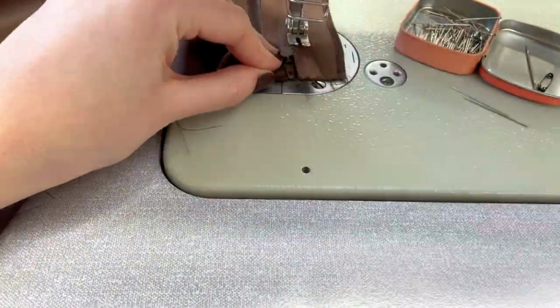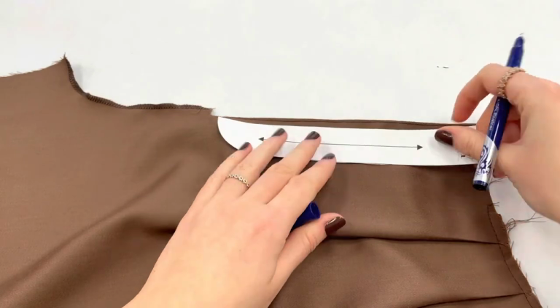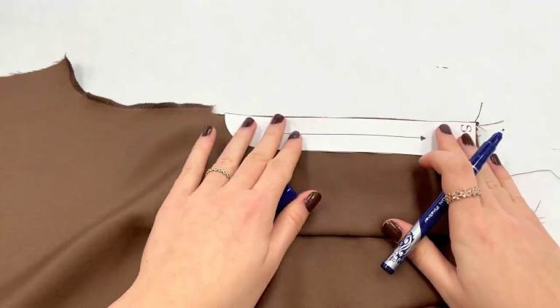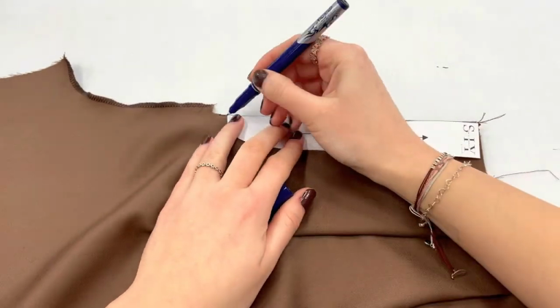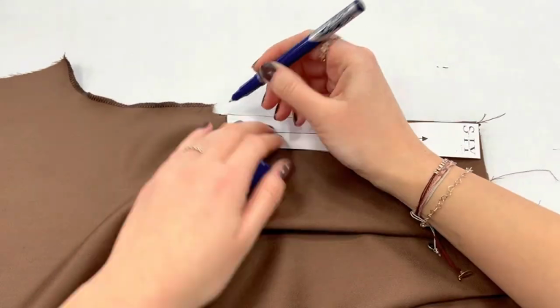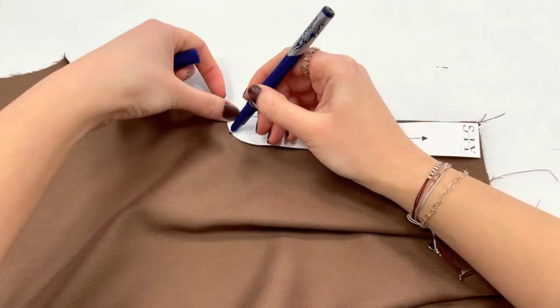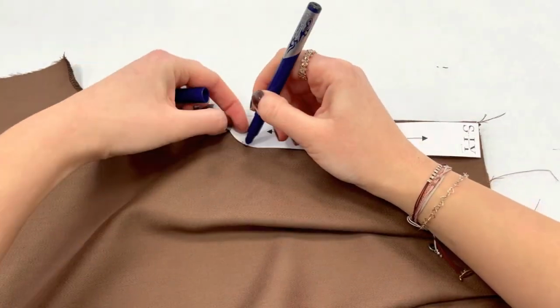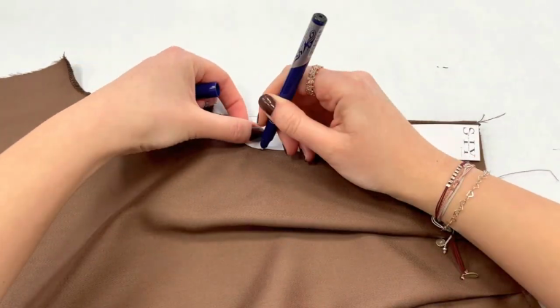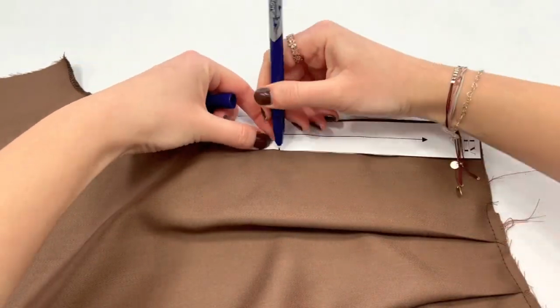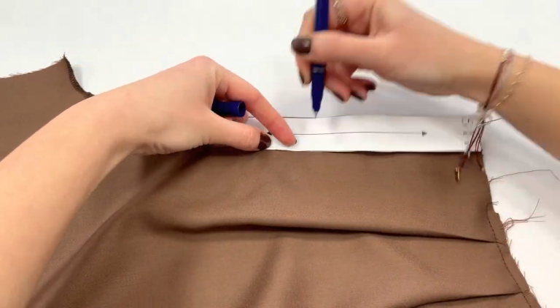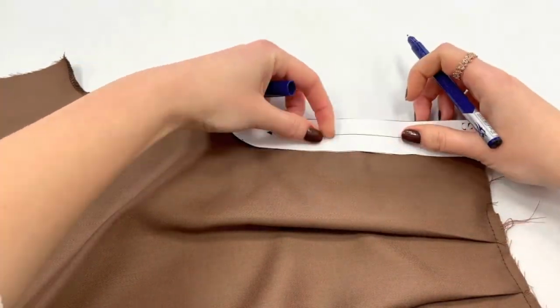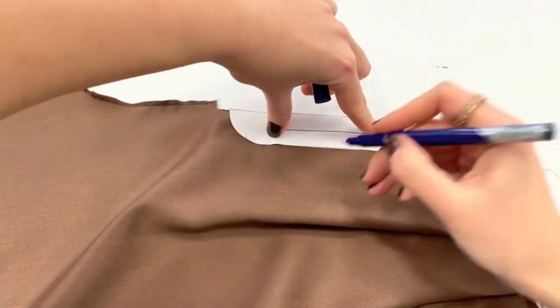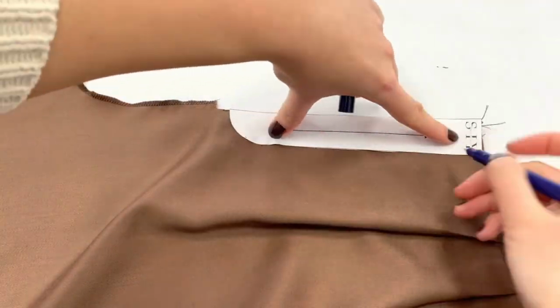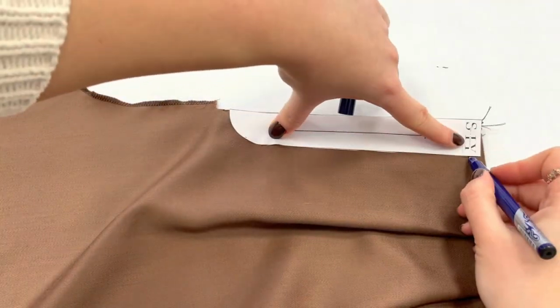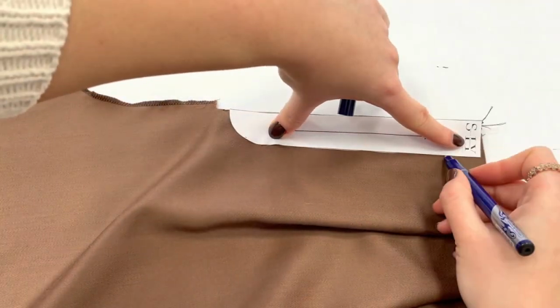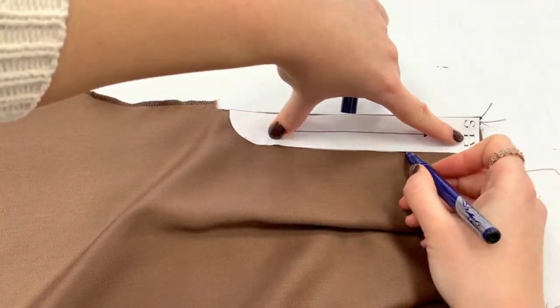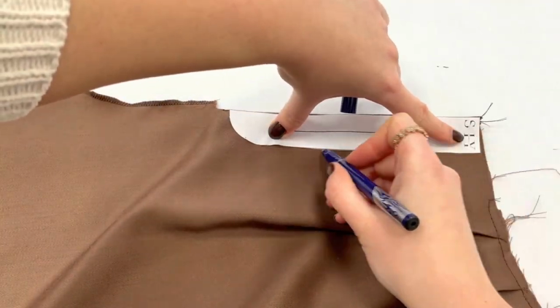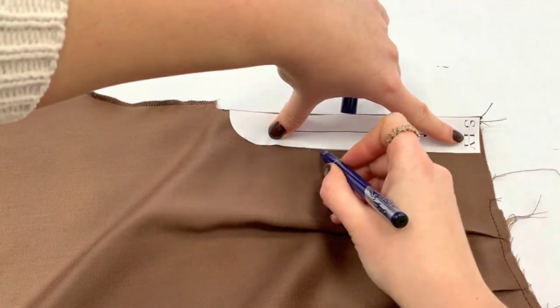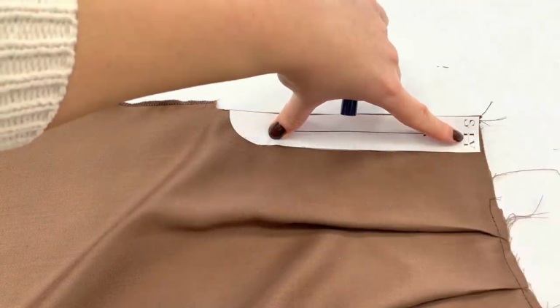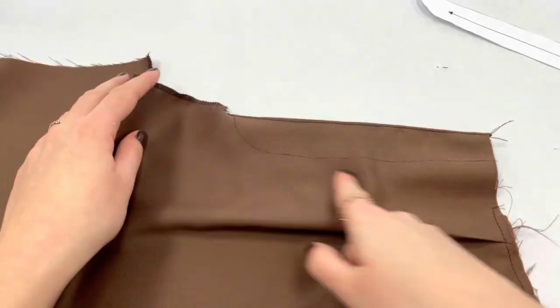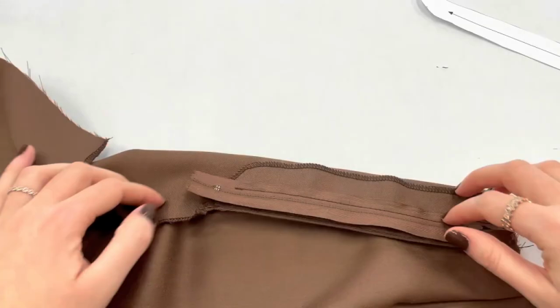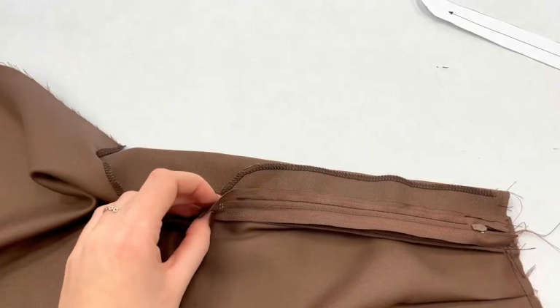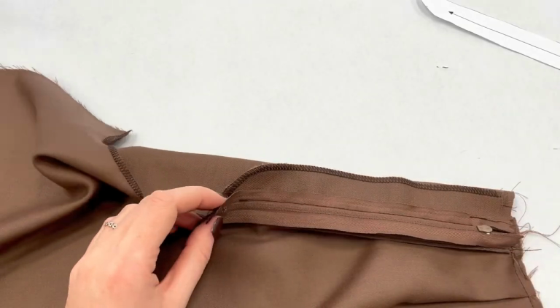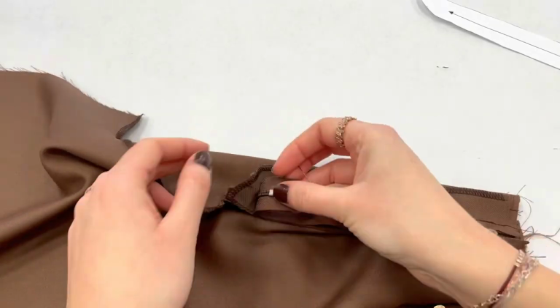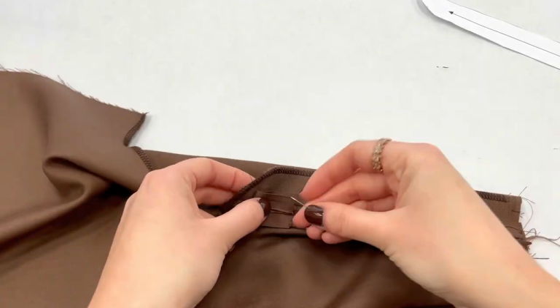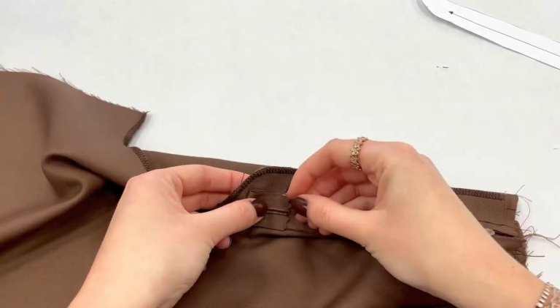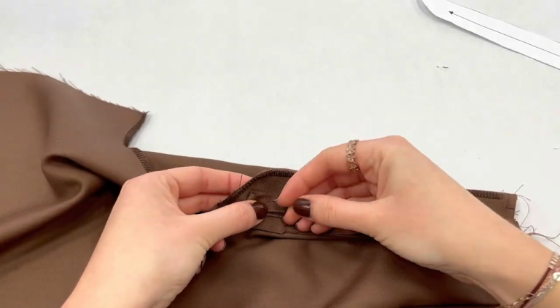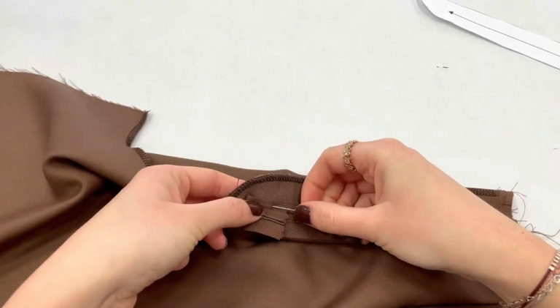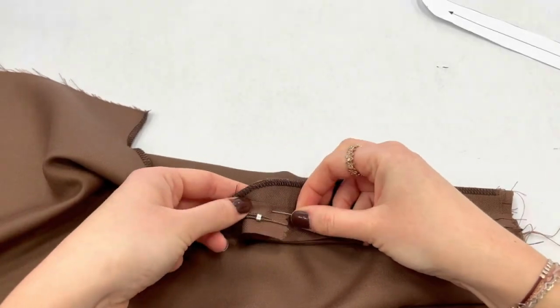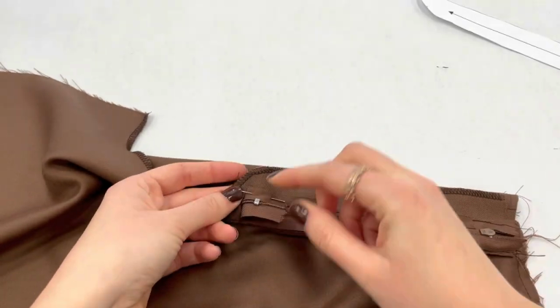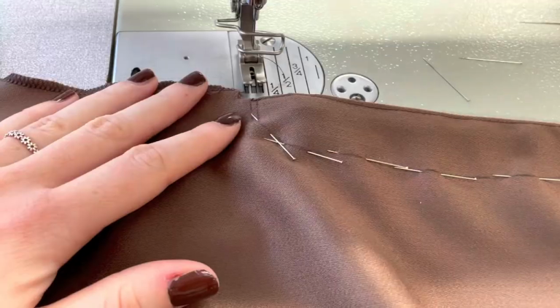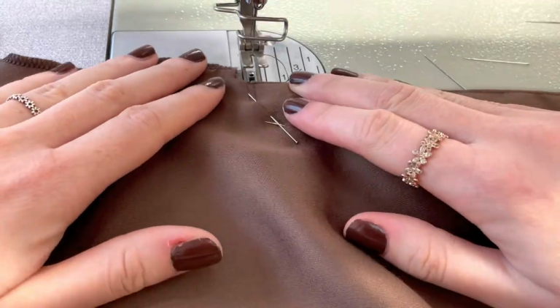Now take your template sewing pattern. To give the short a nice look, we top stitch it from the outside by using the template to mark it.